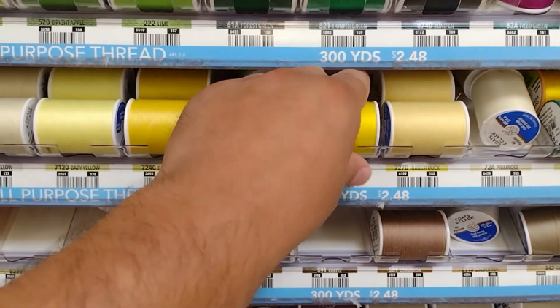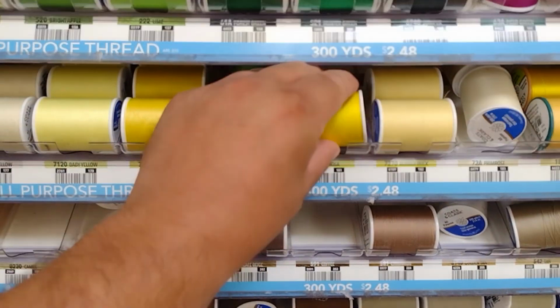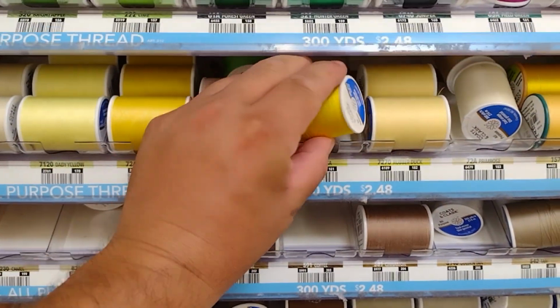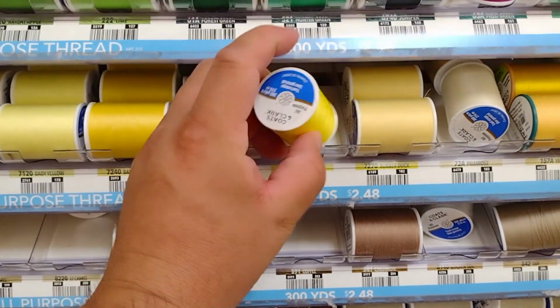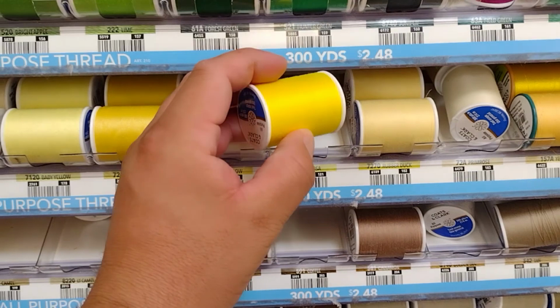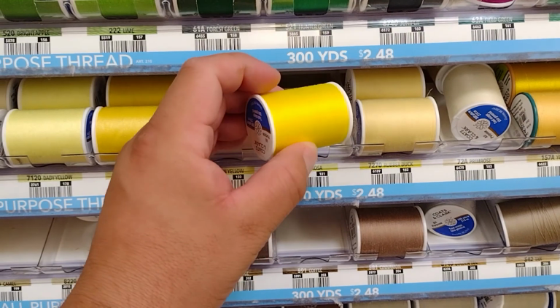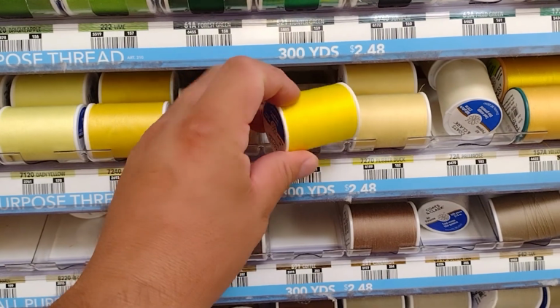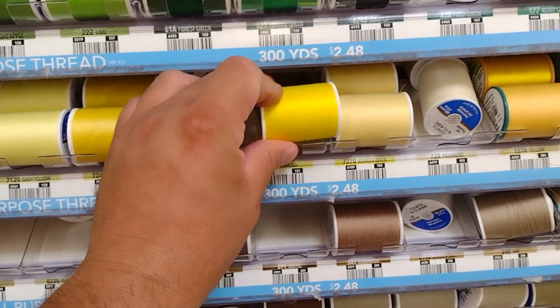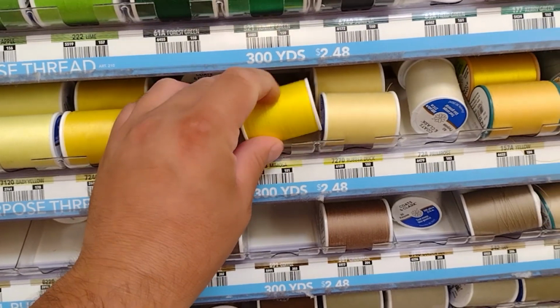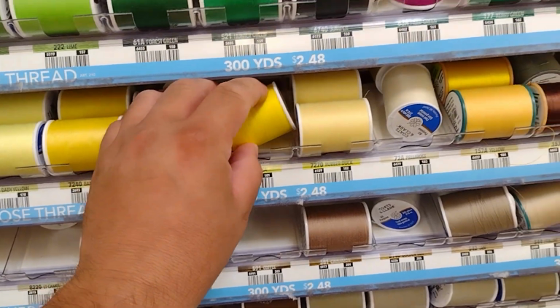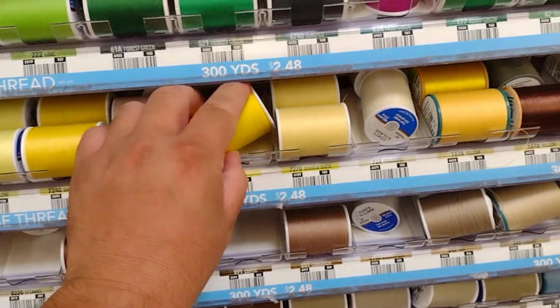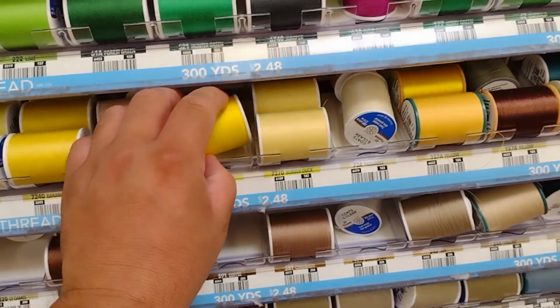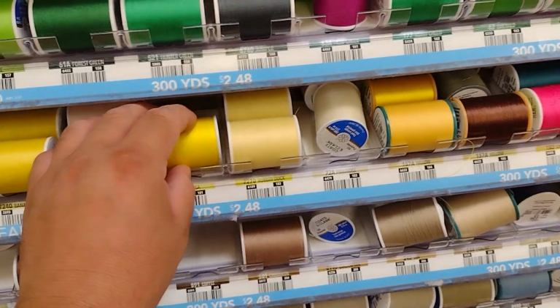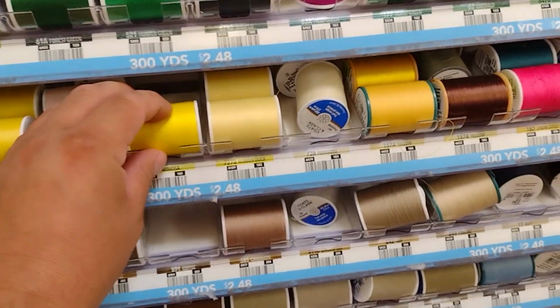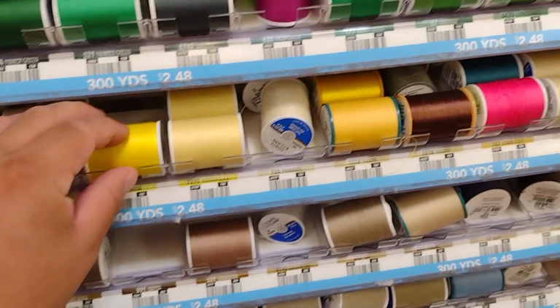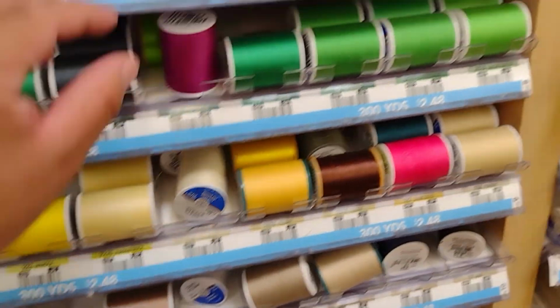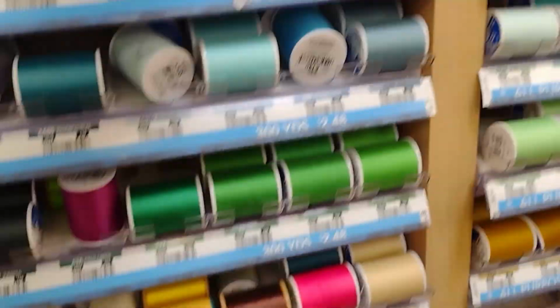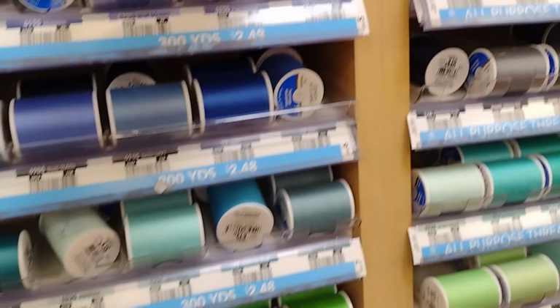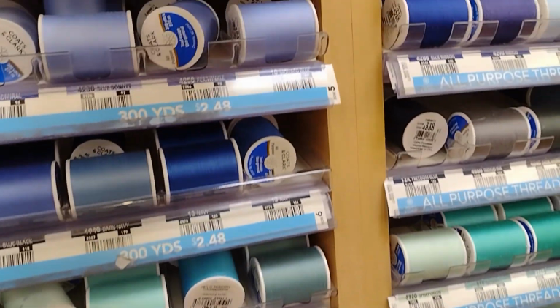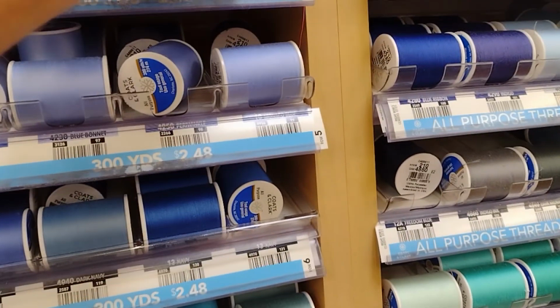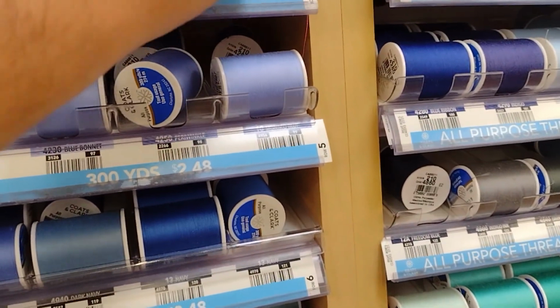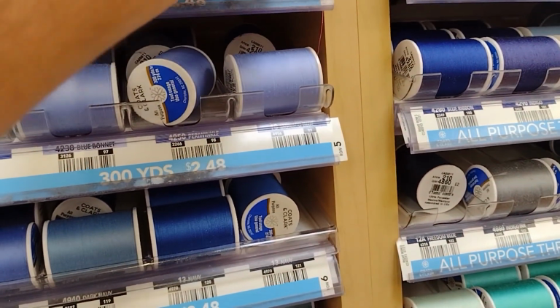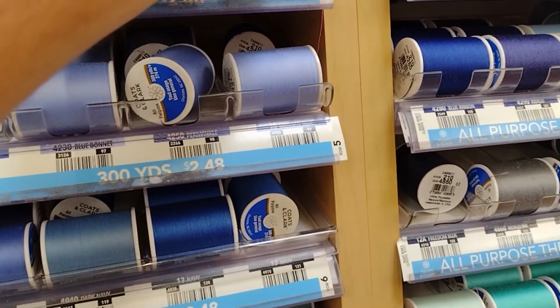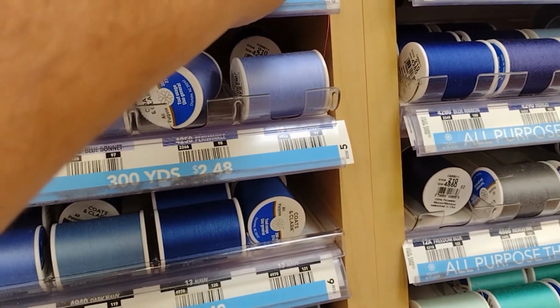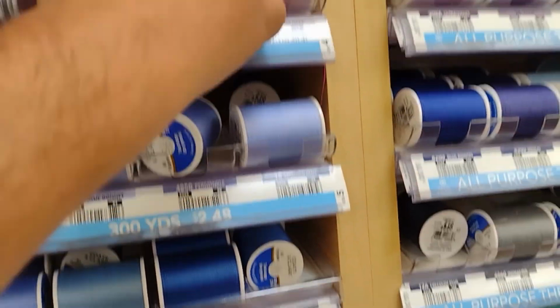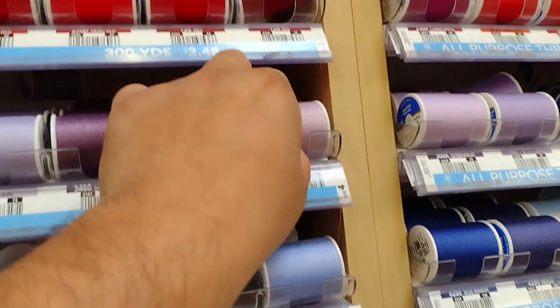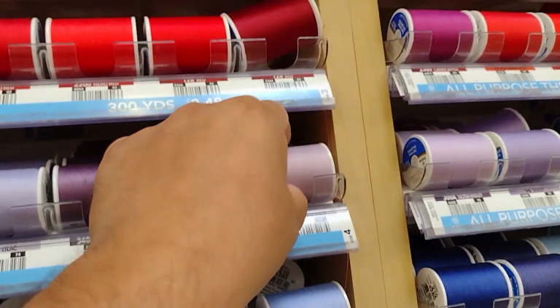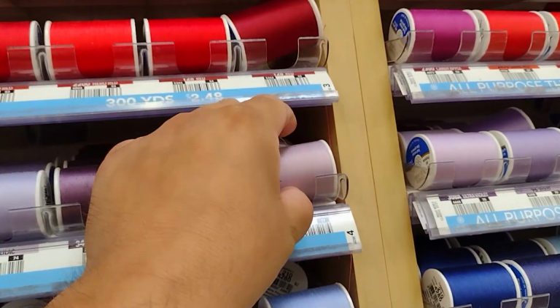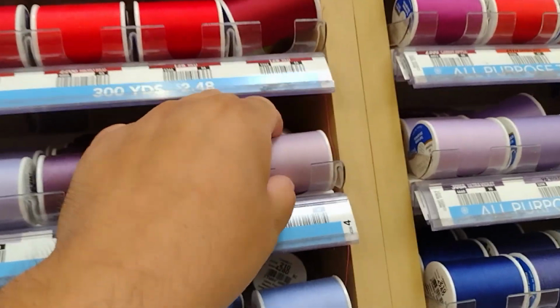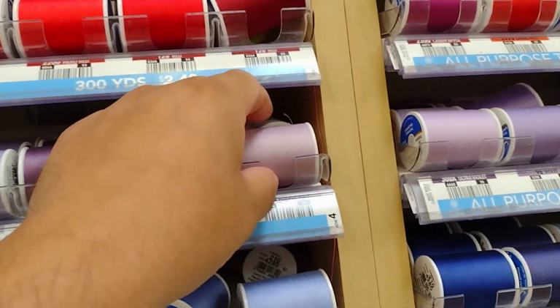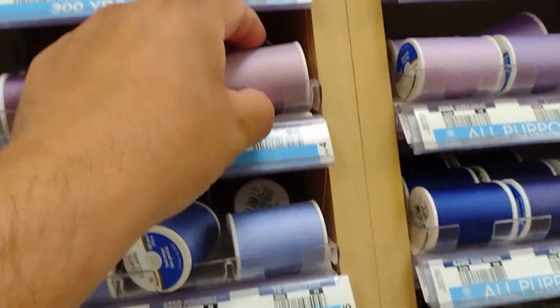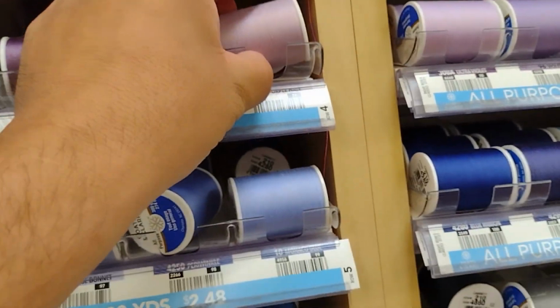The next thing you're also going to need is sewing thread. Try to get it close to the color of your material — you don't really have to, but it definitely helps out a lot.